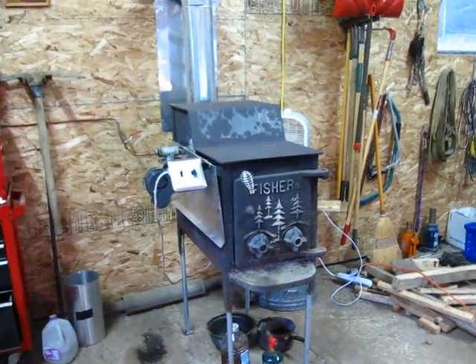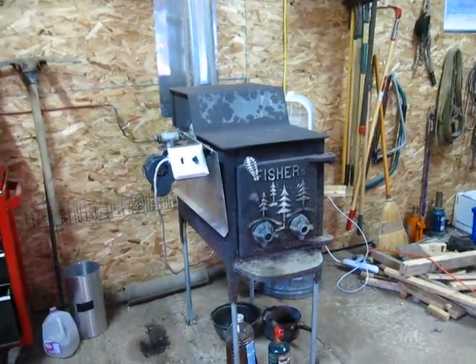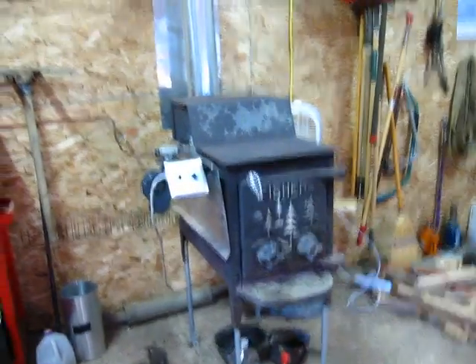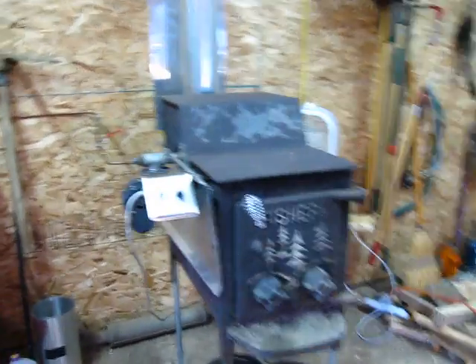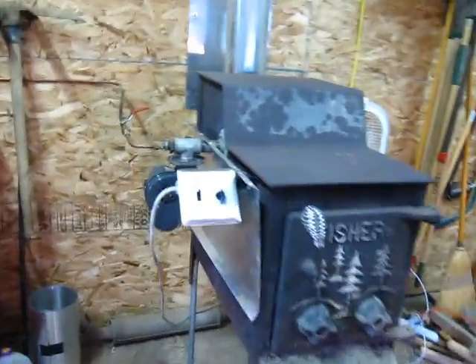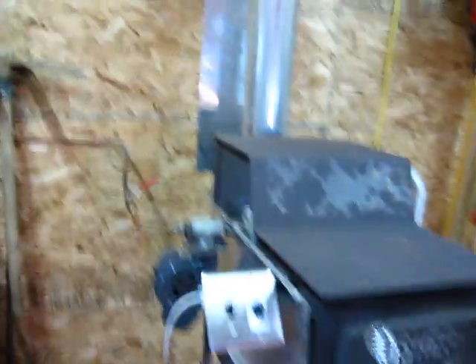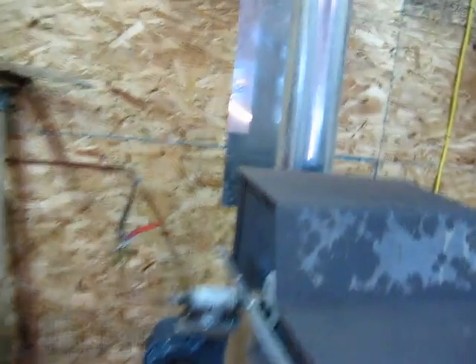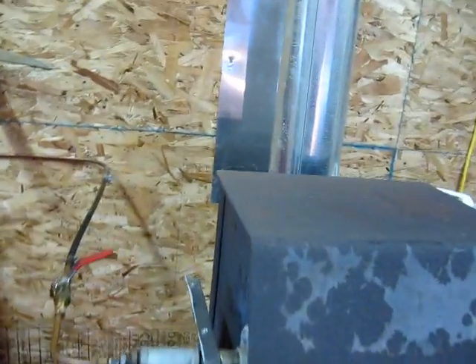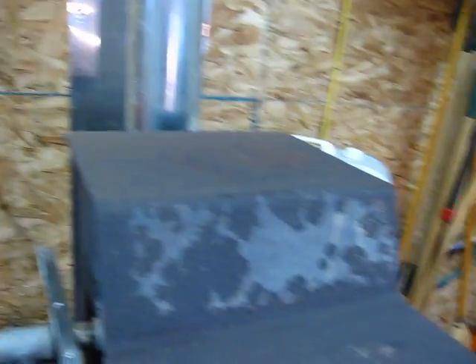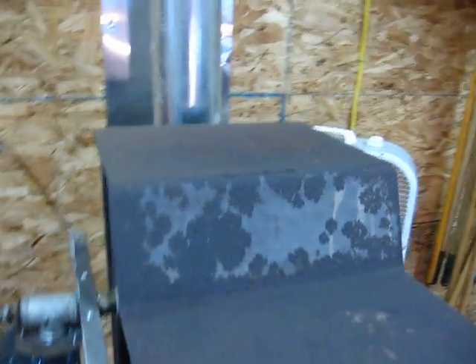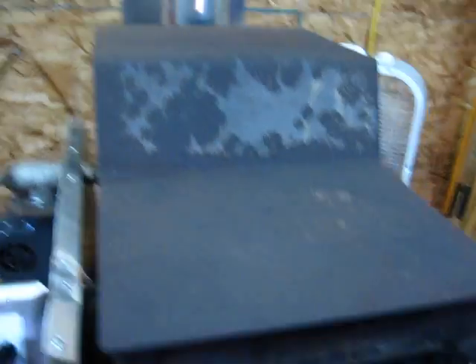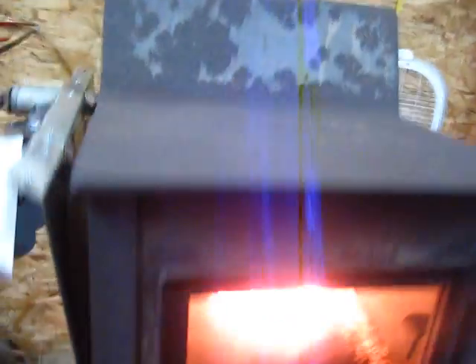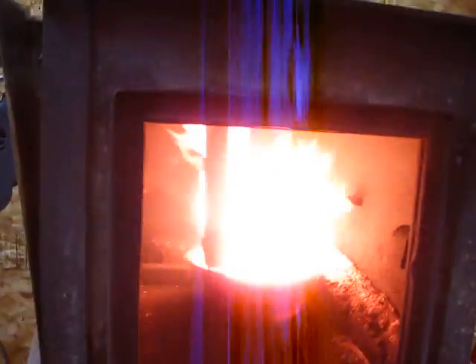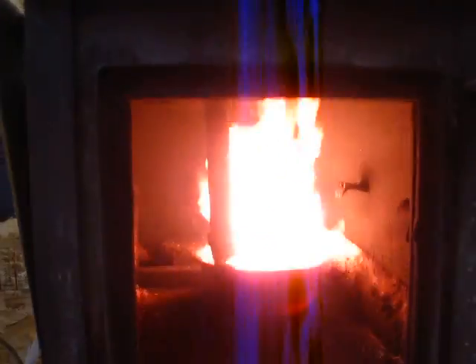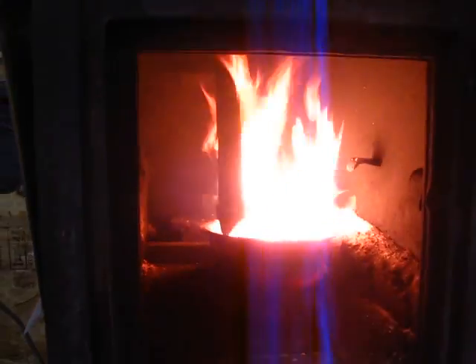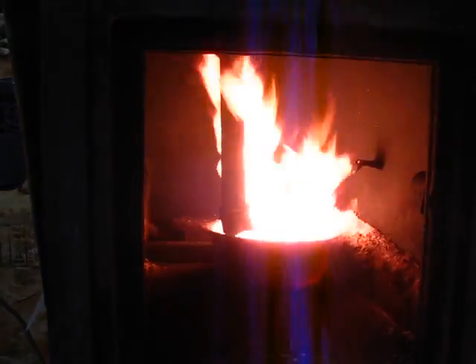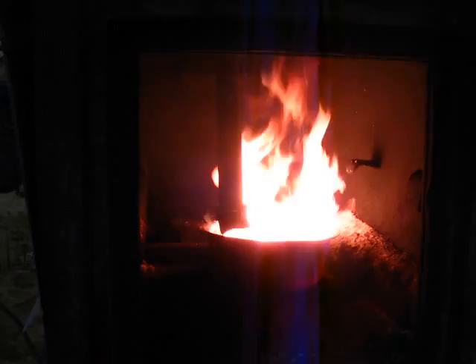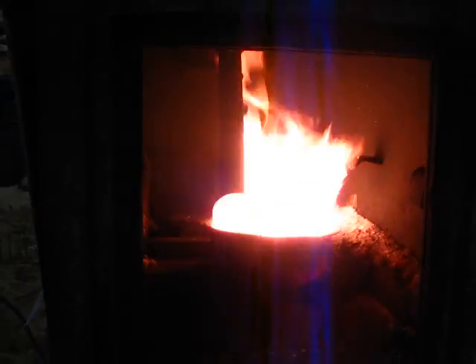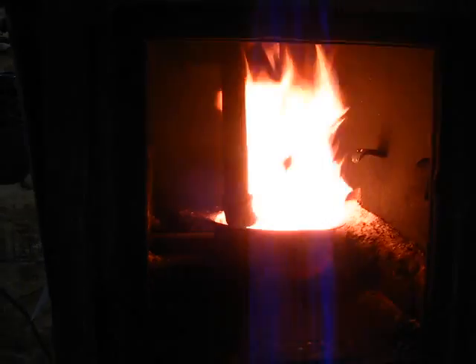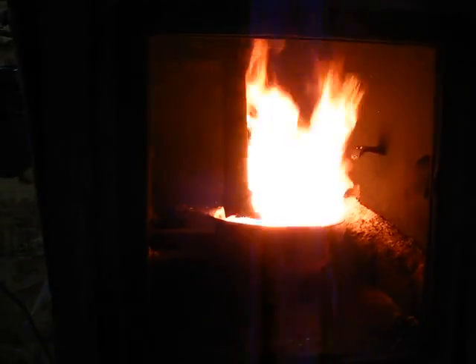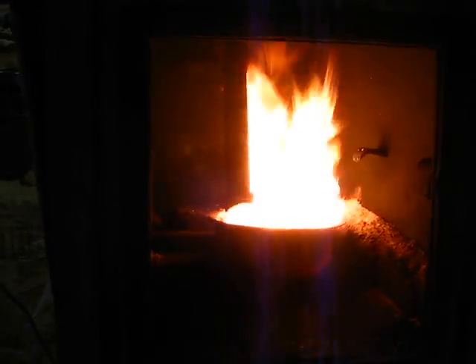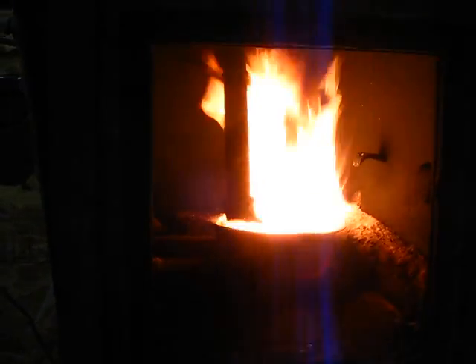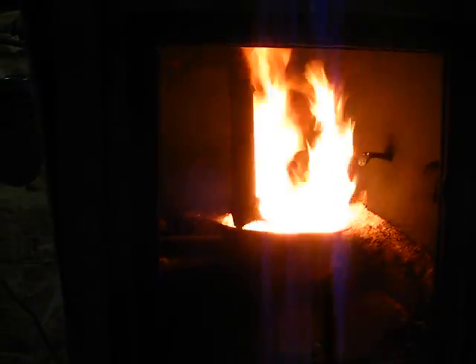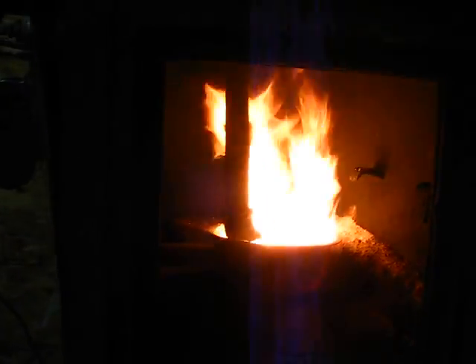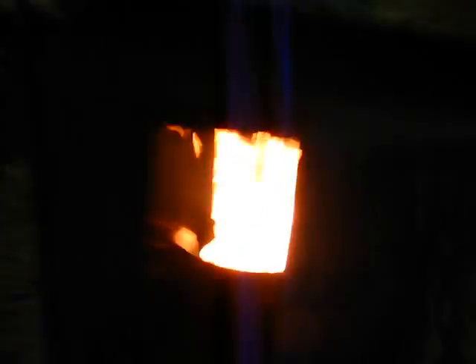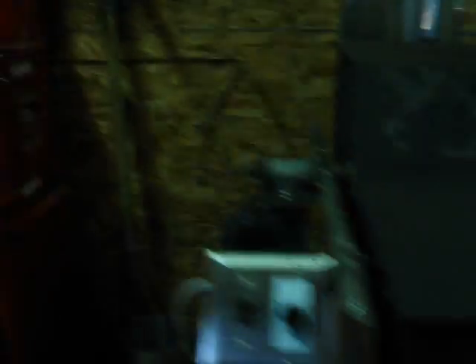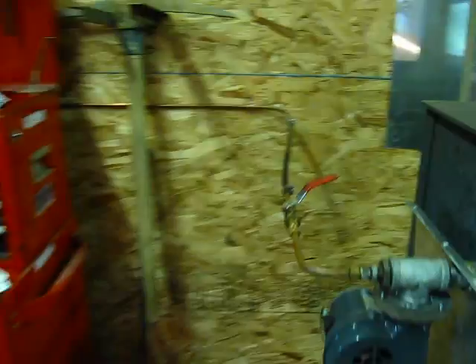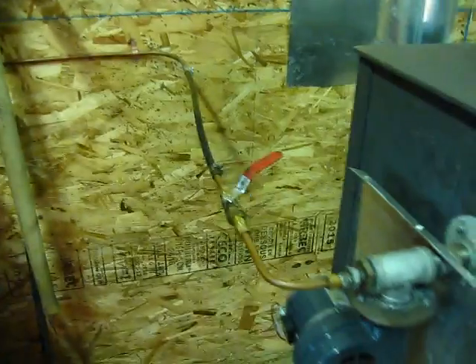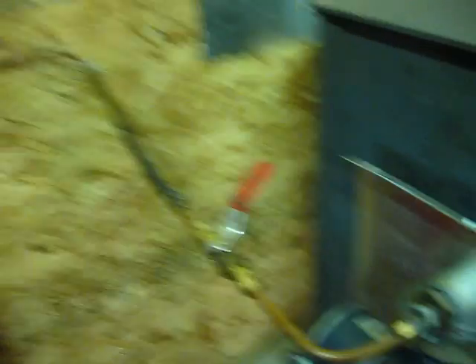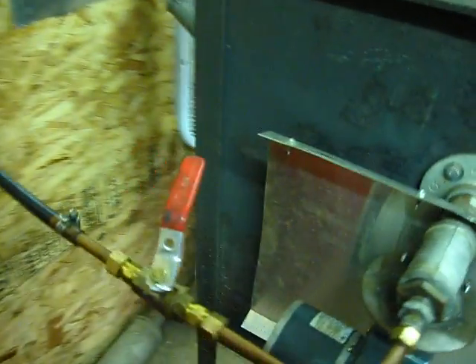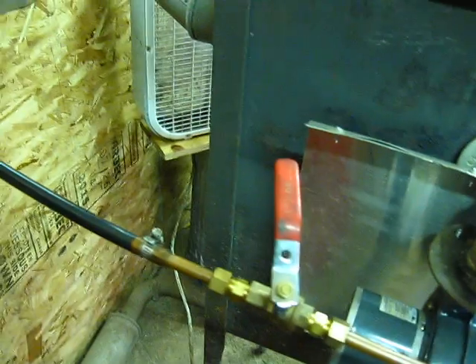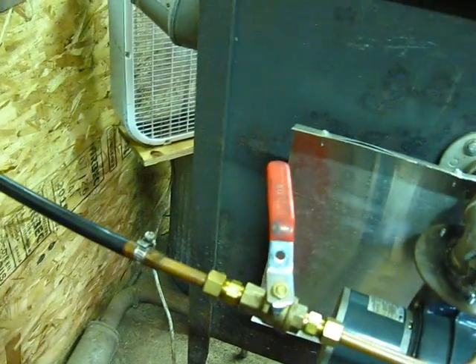Okay, so it's been about half an hour and this thing is cooking. Here's what she looks like inside.